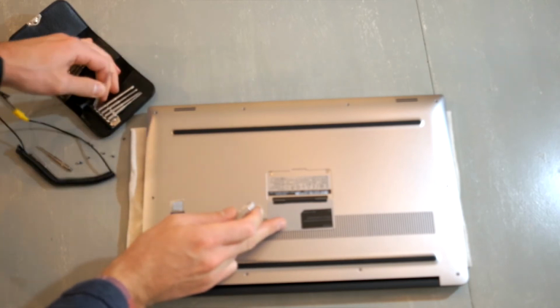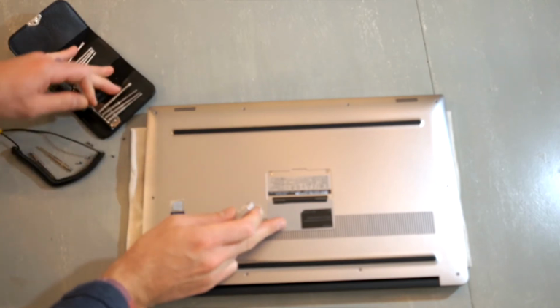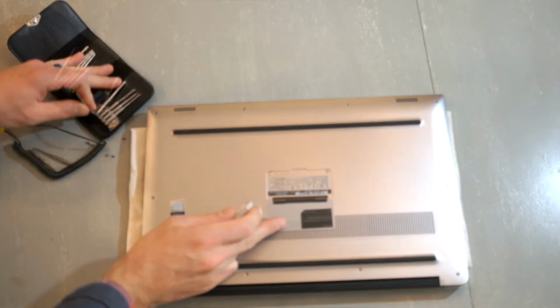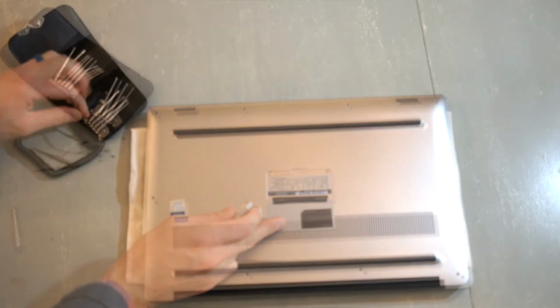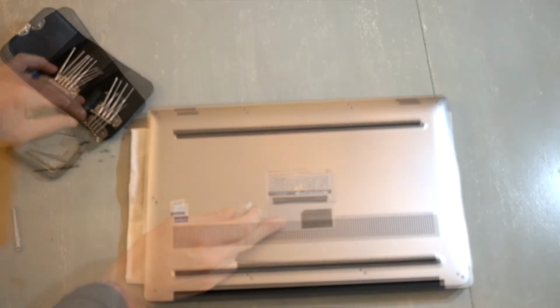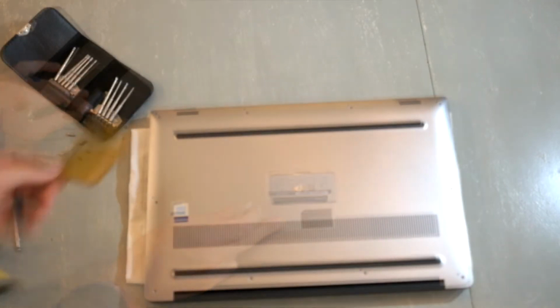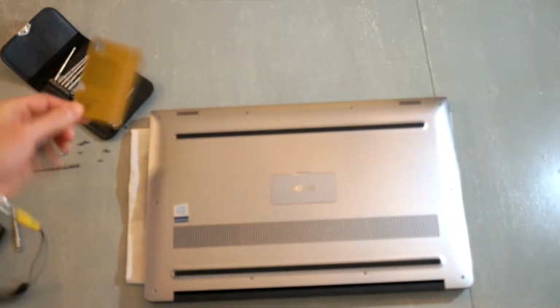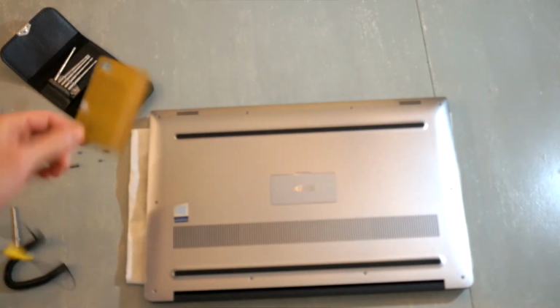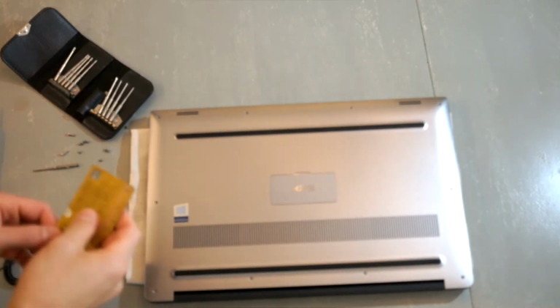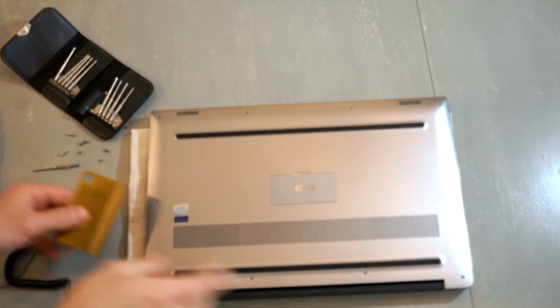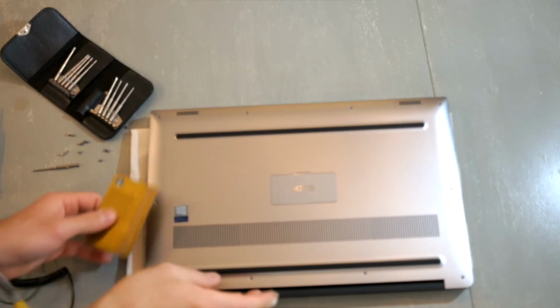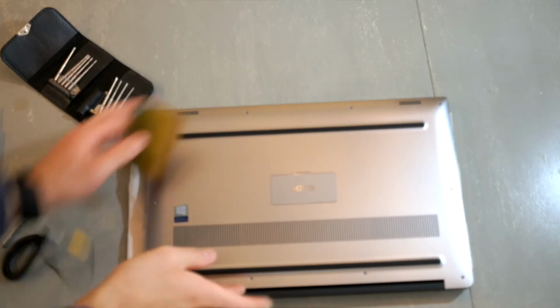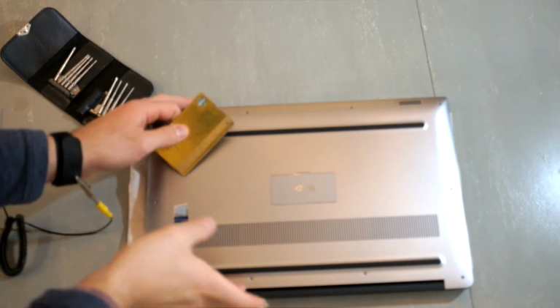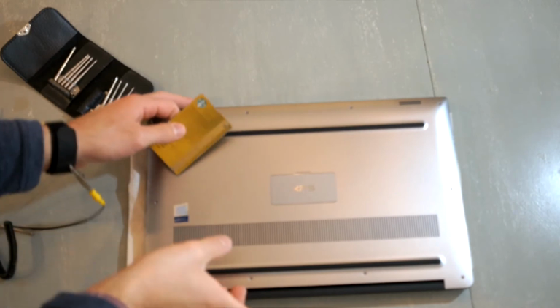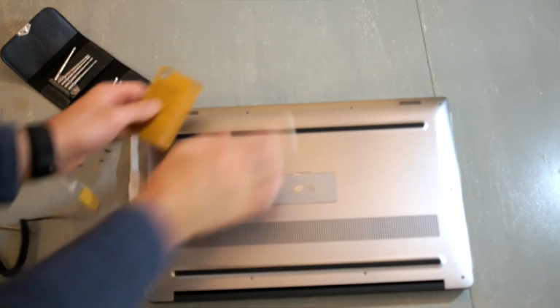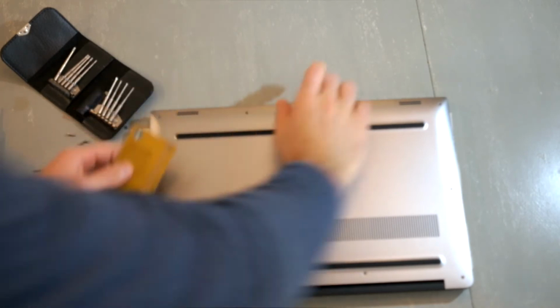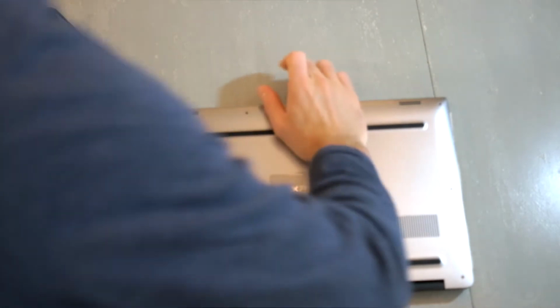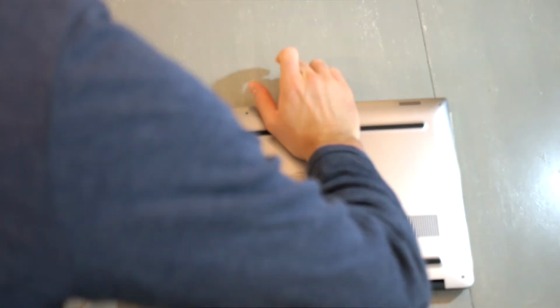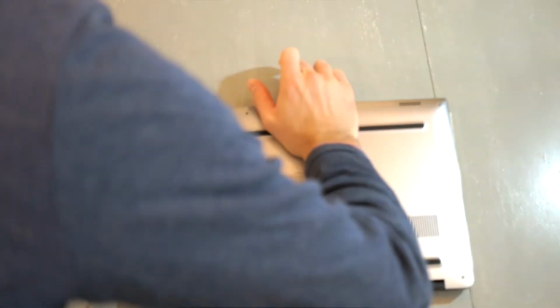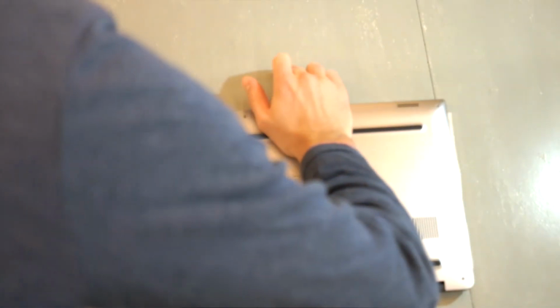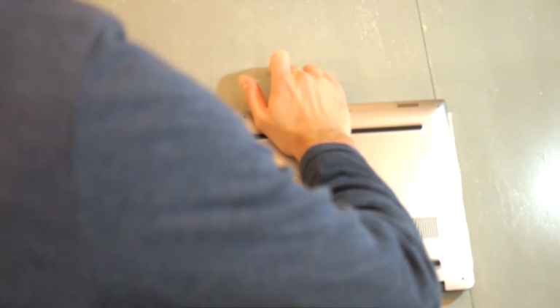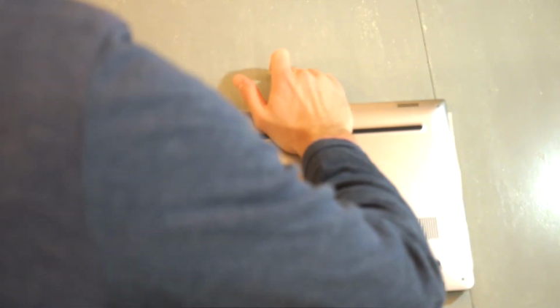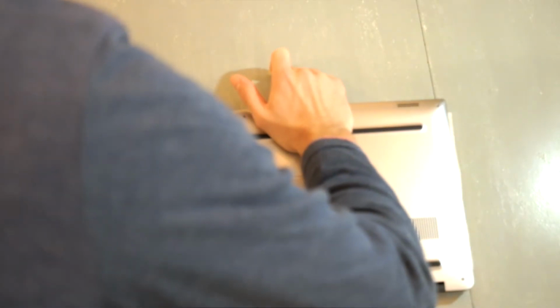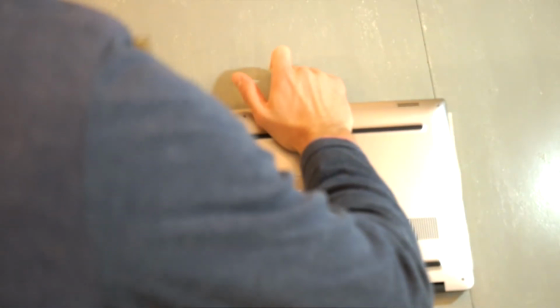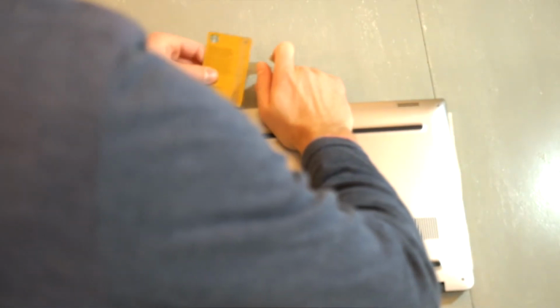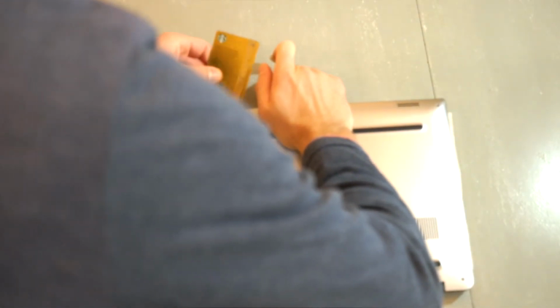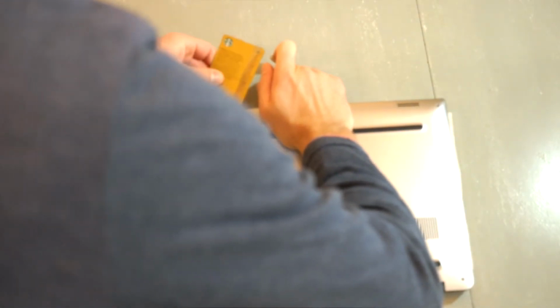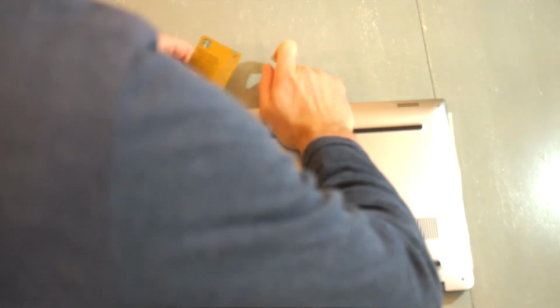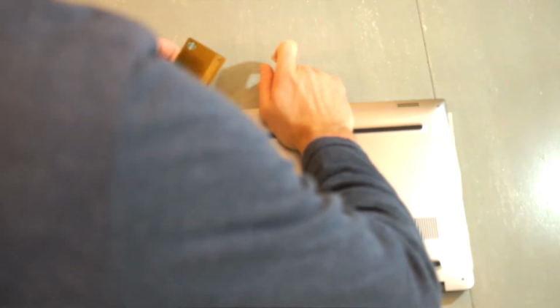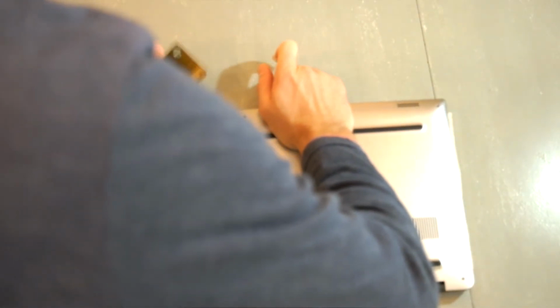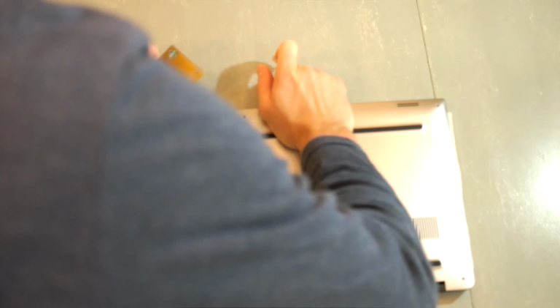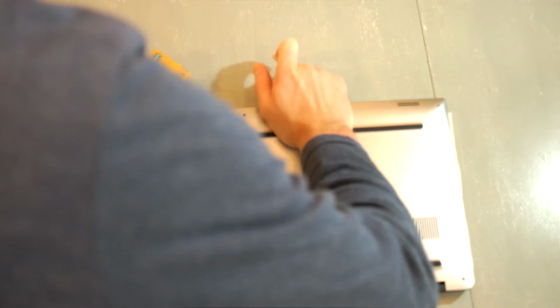After that, take a card and slide it around the outside. That will release the two clips on the right and left side of the bezel and allow the bottom plate to lift free.